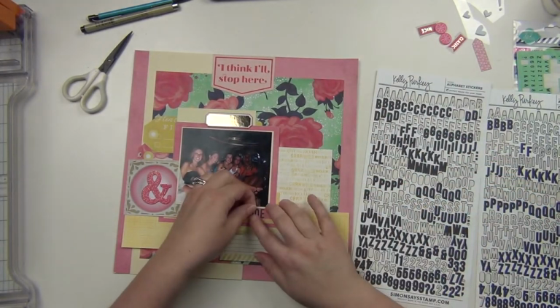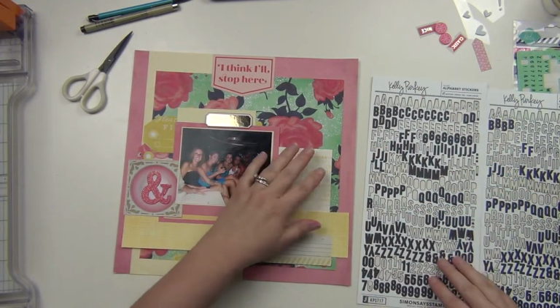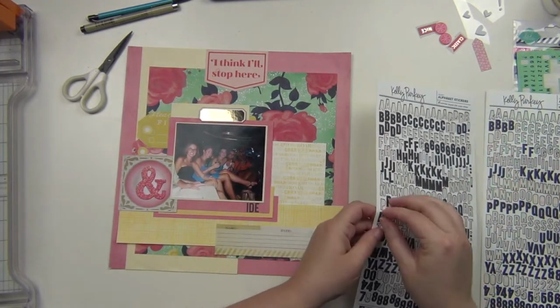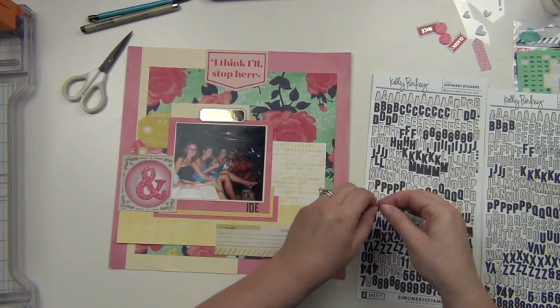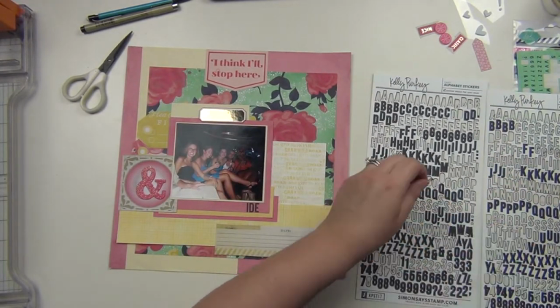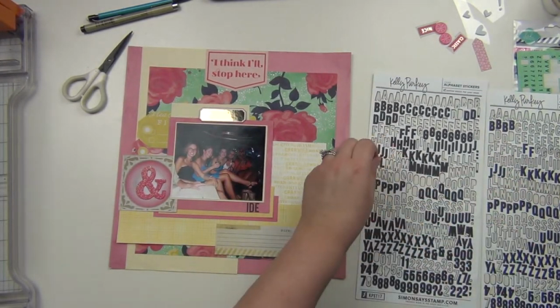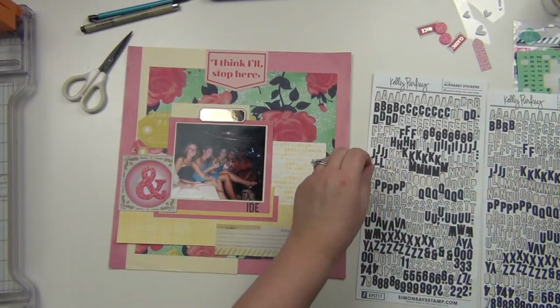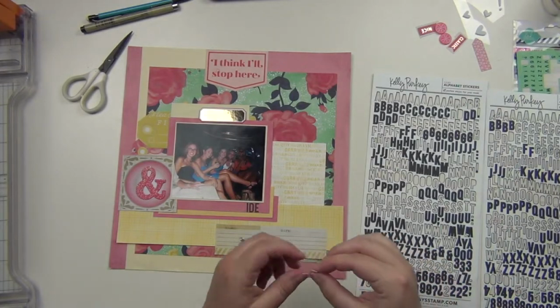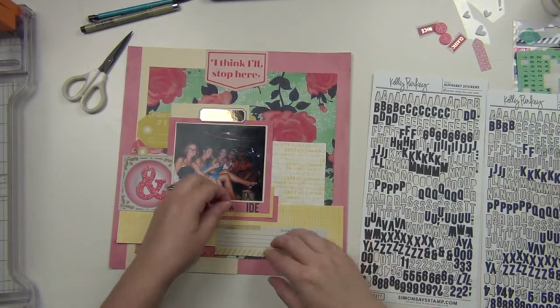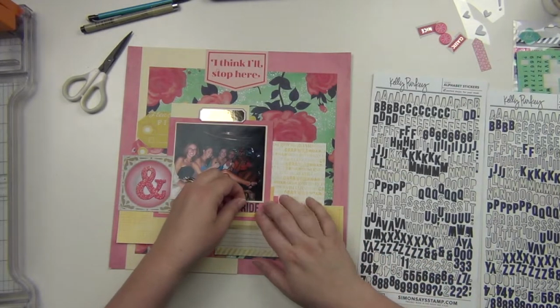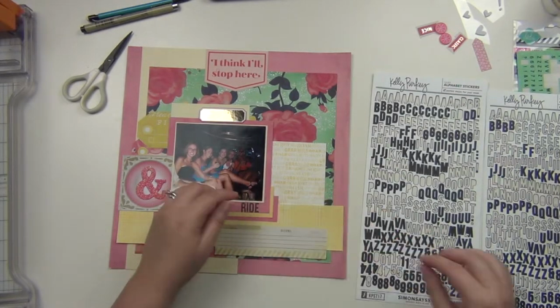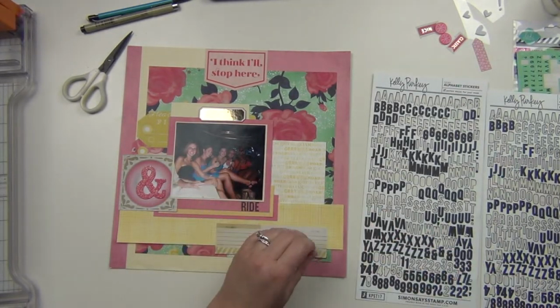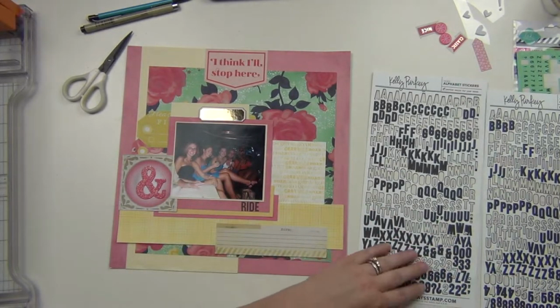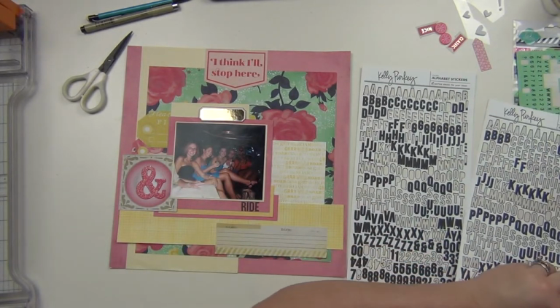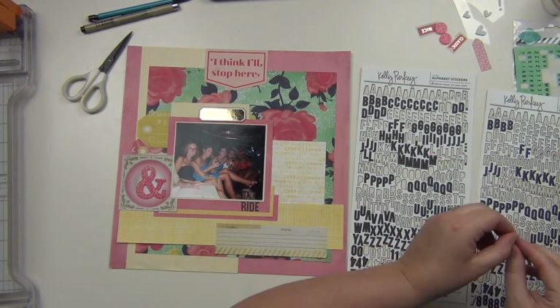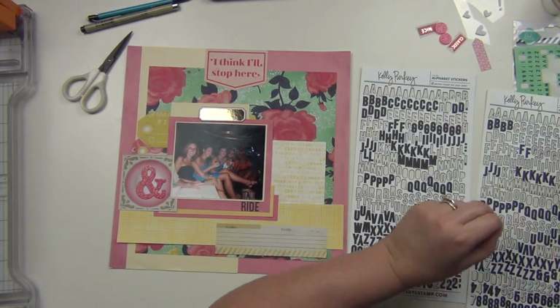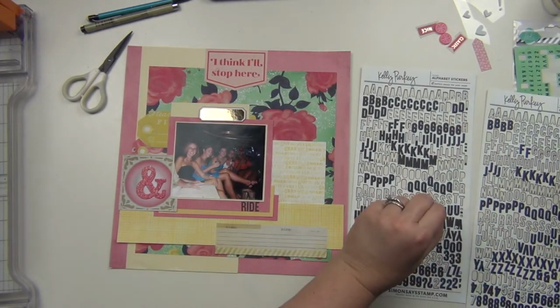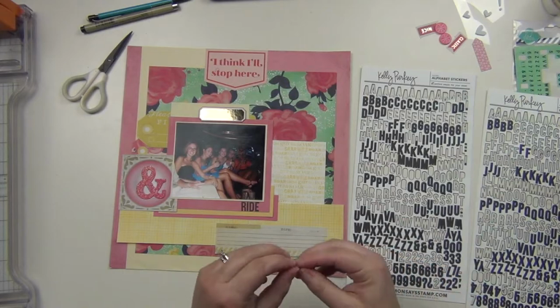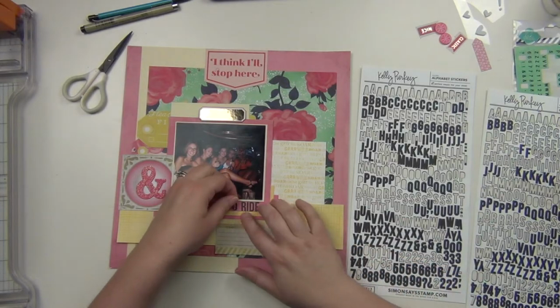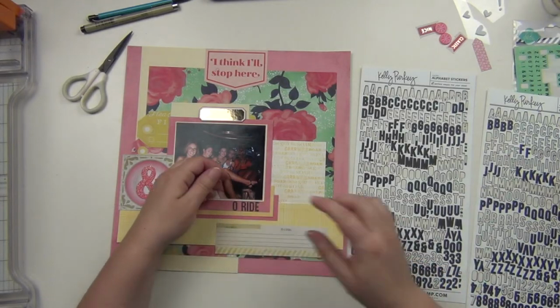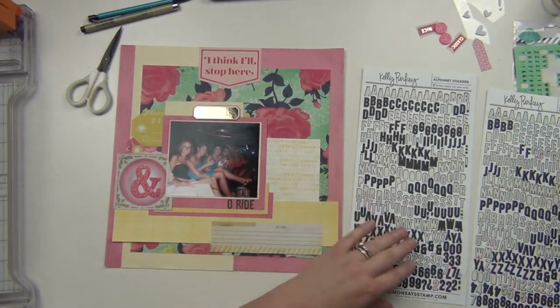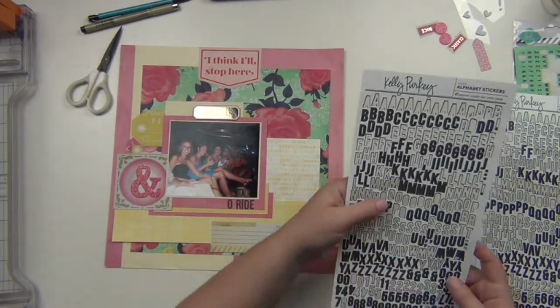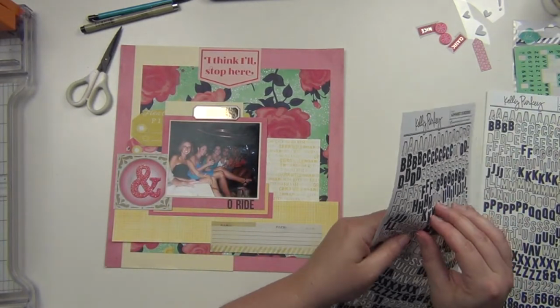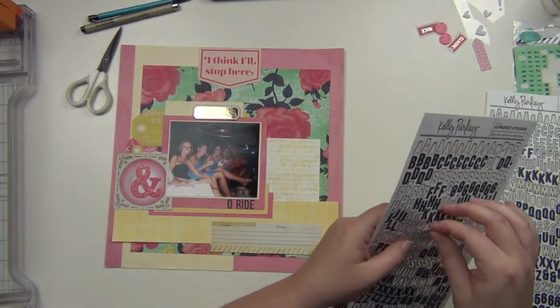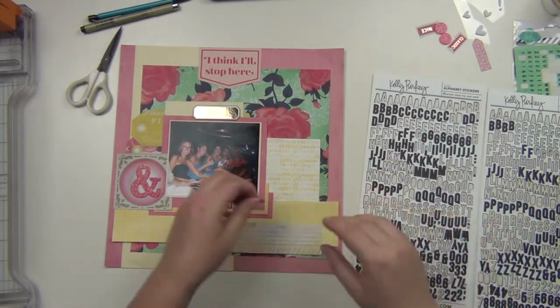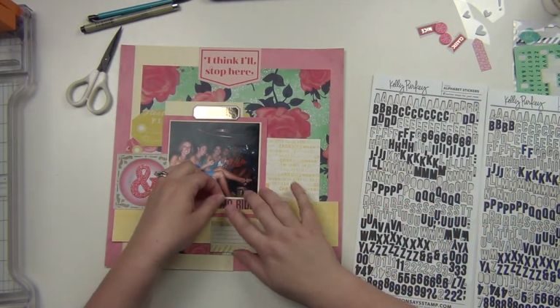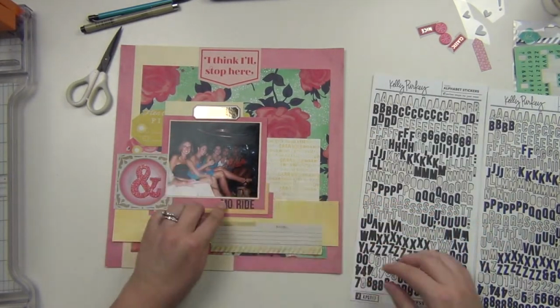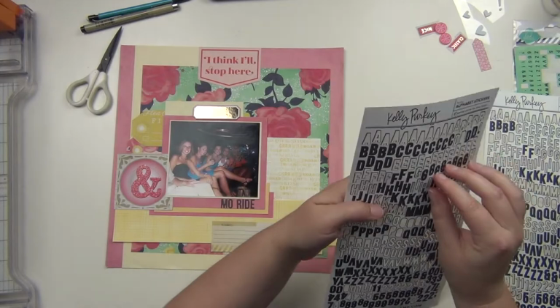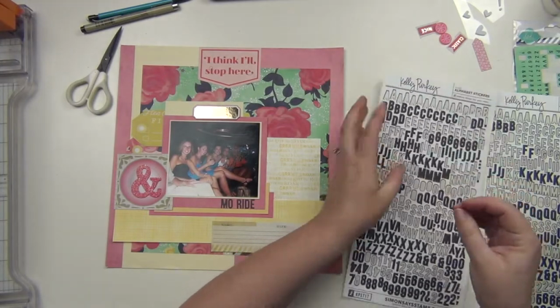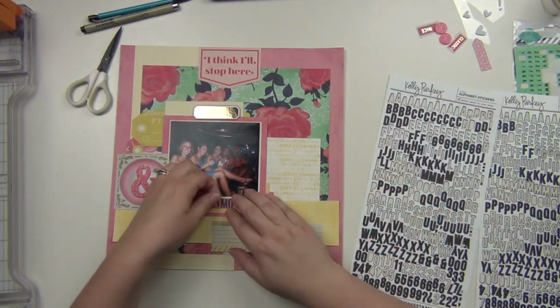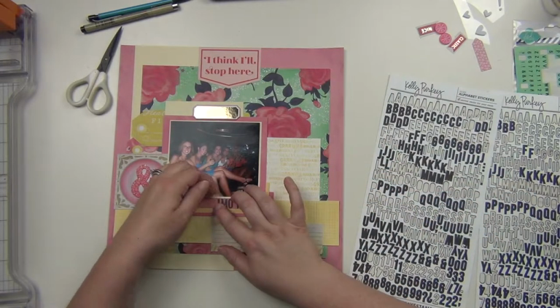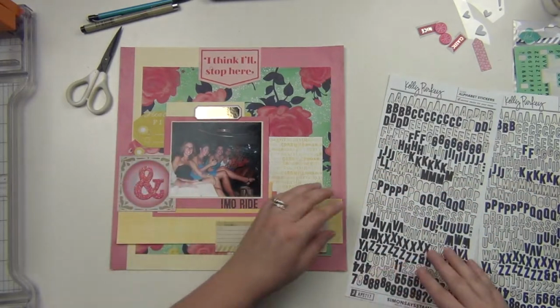So I'm putting these letter stickers down. I love these — they're just a really great size. A little smaller than I would normally use for a title, but I do have some really large things happening here anyway. So I kind of like that it's just a little bit of a subtle title down here.